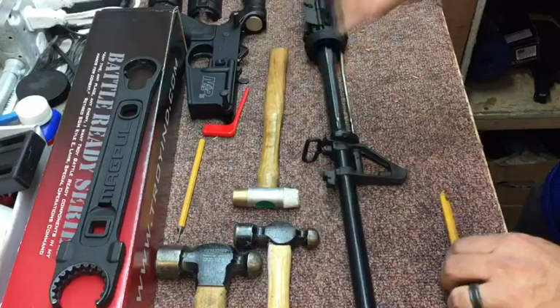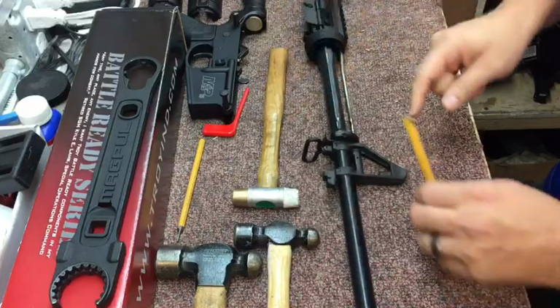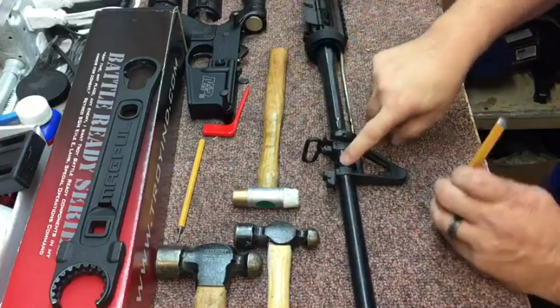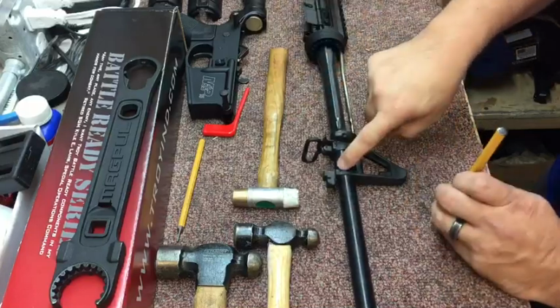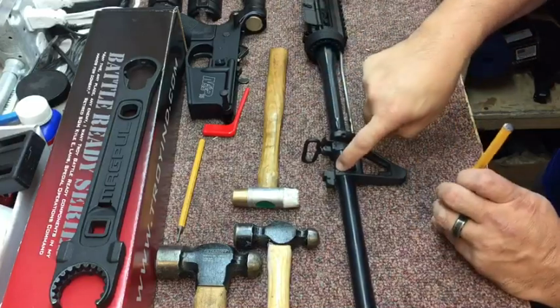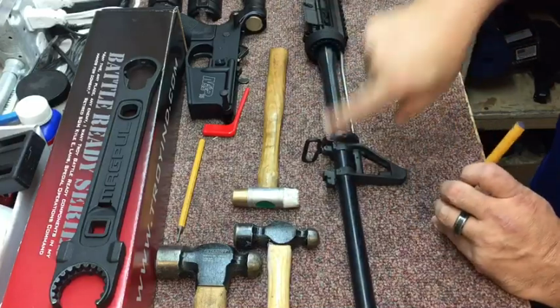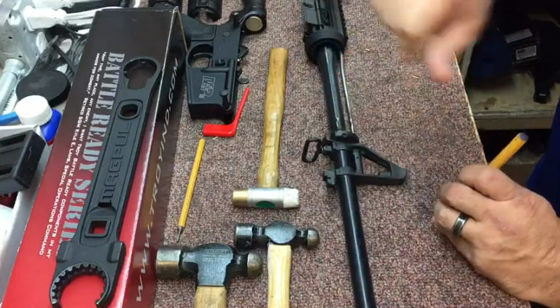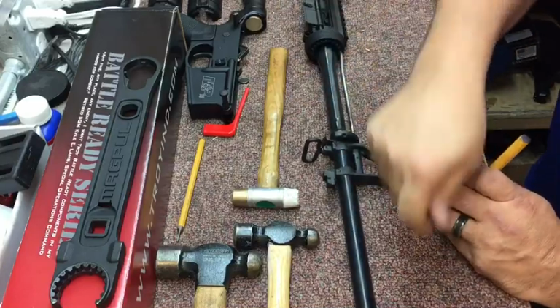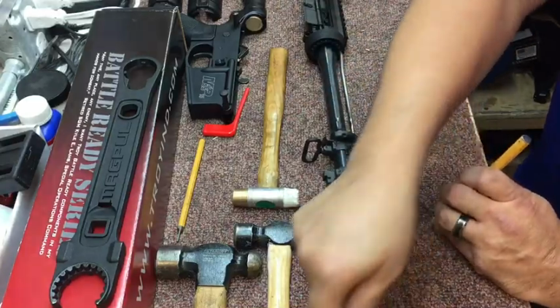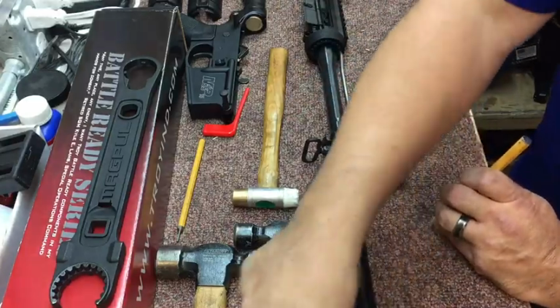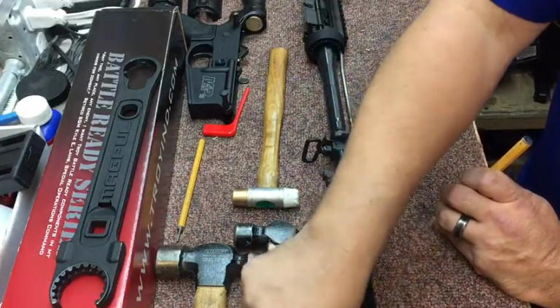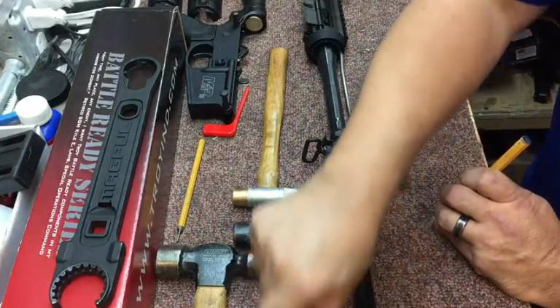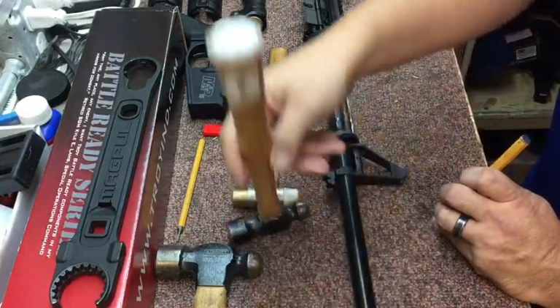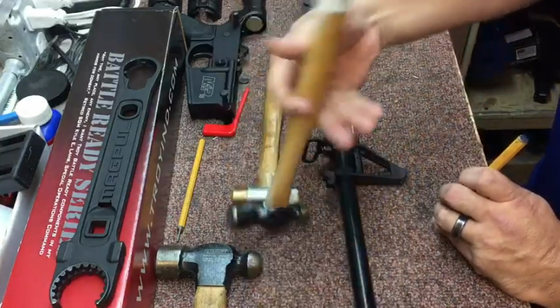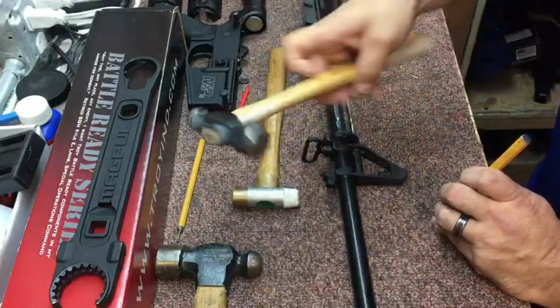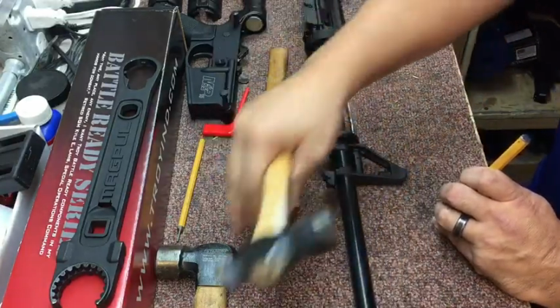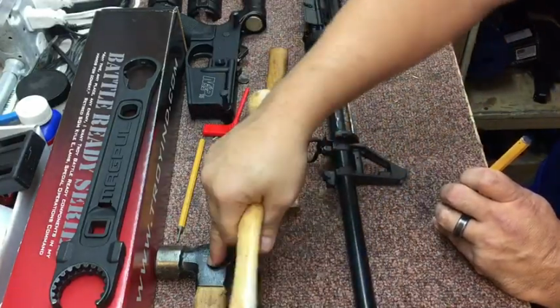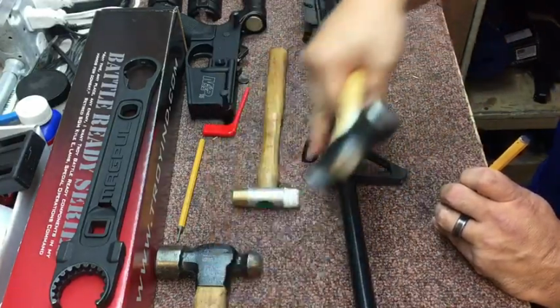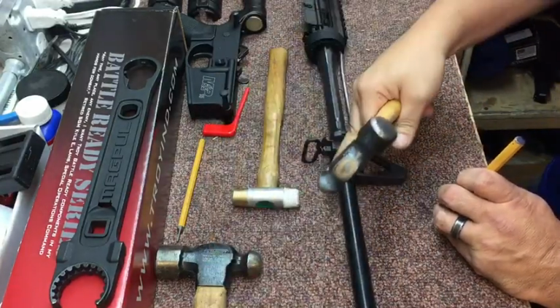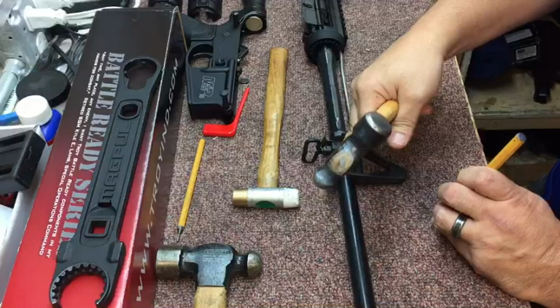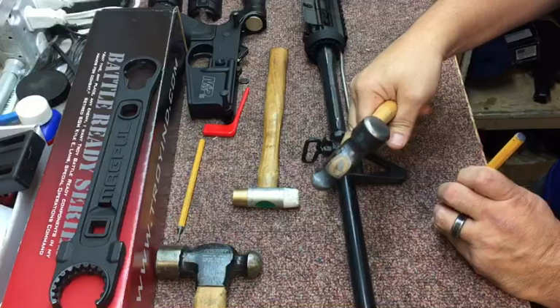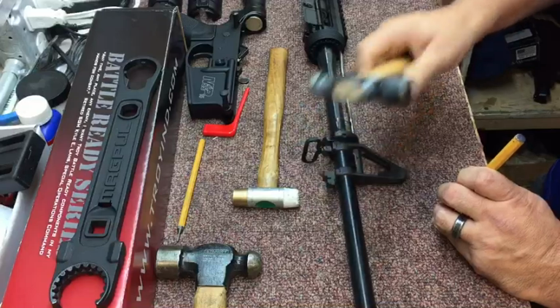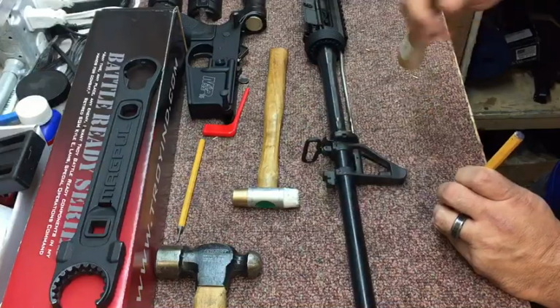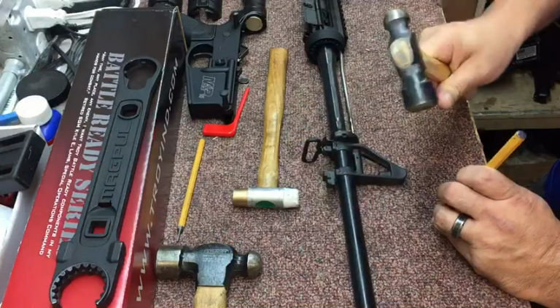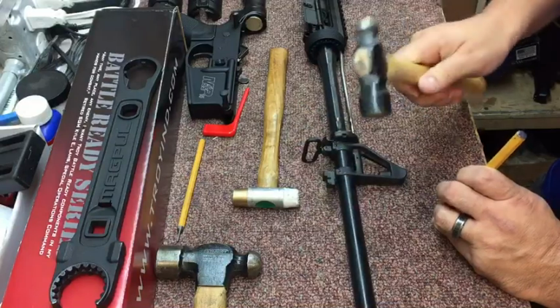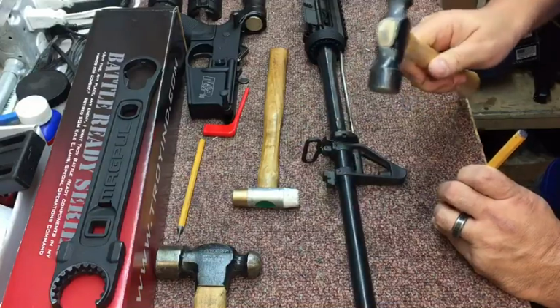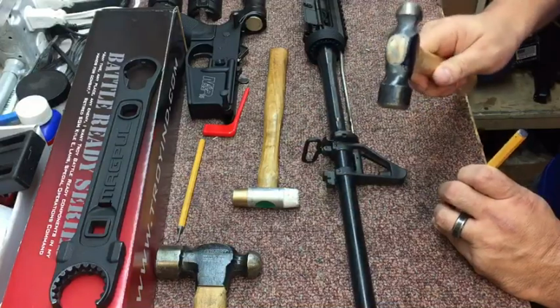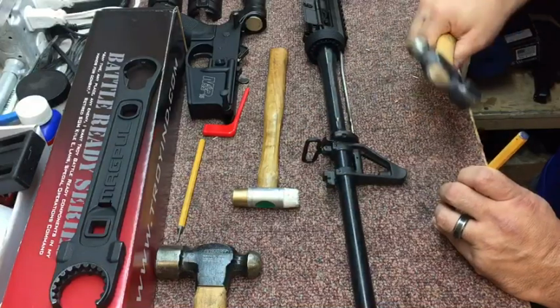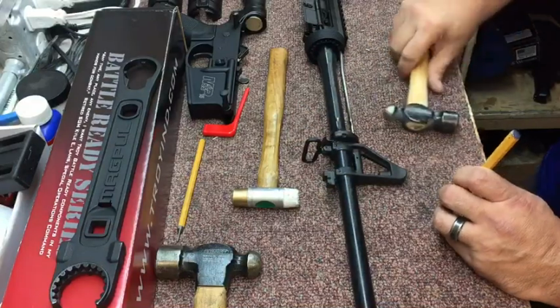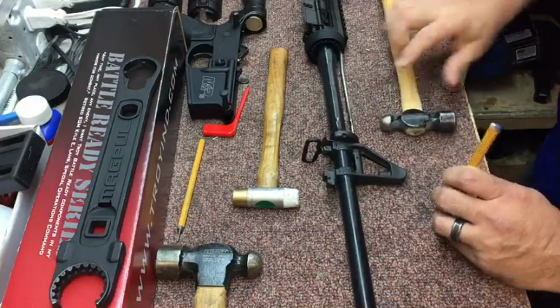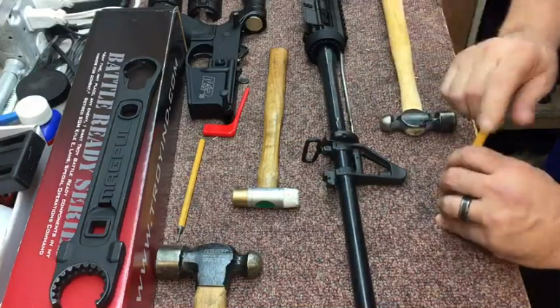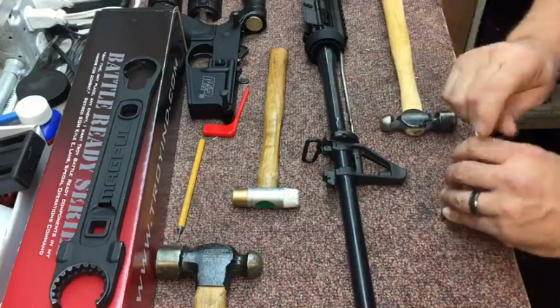So make sure you hit the smaller end. The trick to this also is using the correct size hammer. You never want to use a hammer that's heavier than the item you're striking. A smaller hammer swung faster is always more effective.